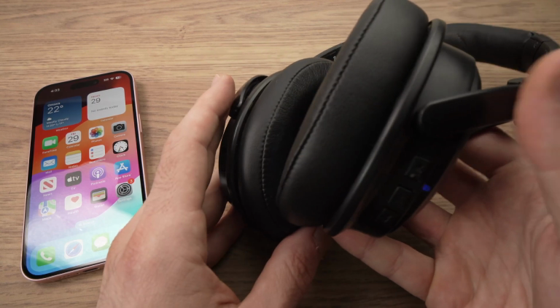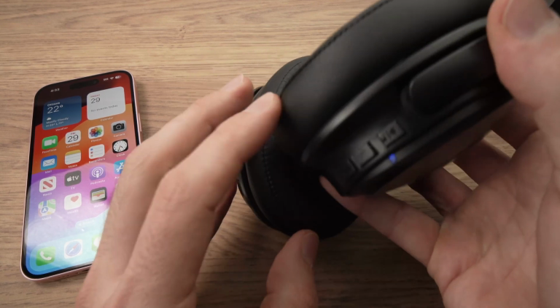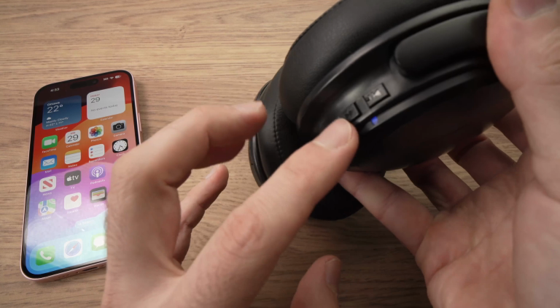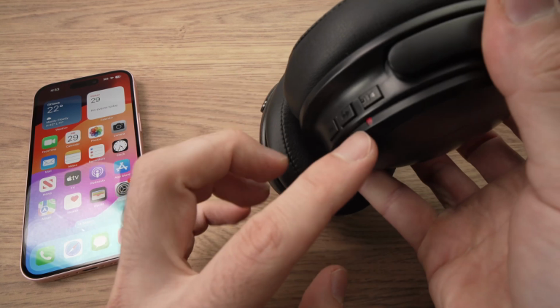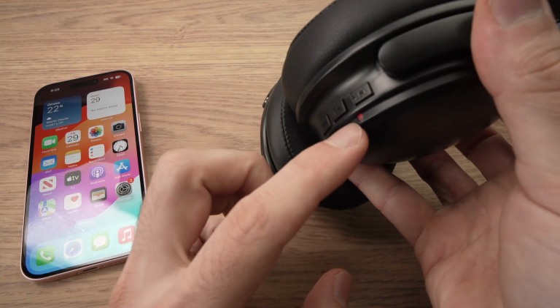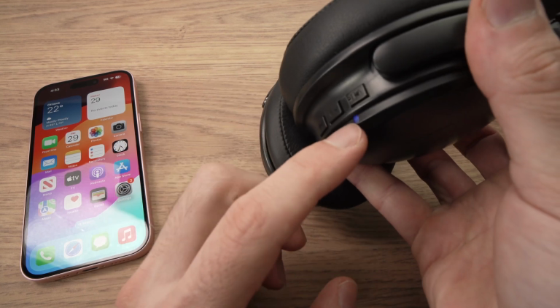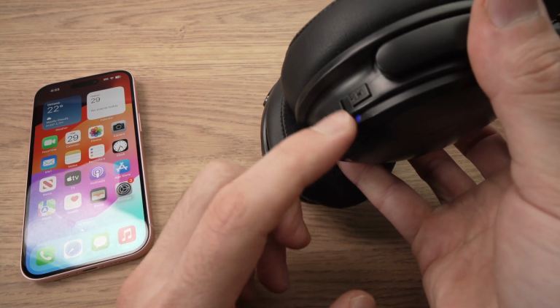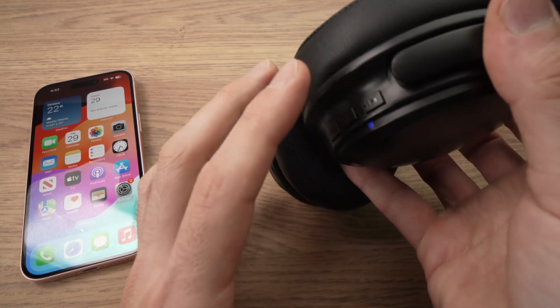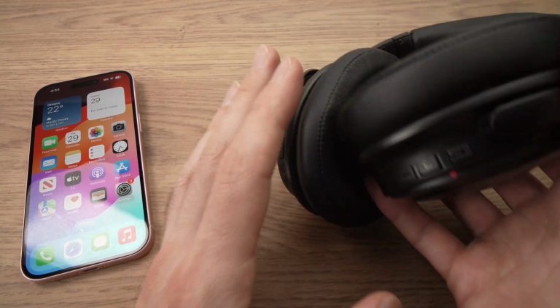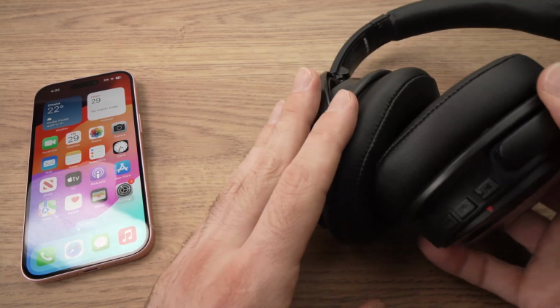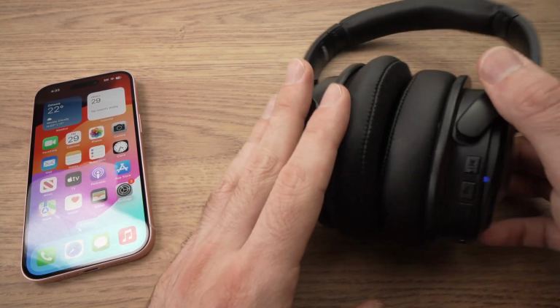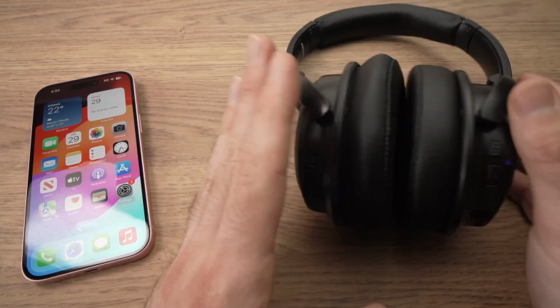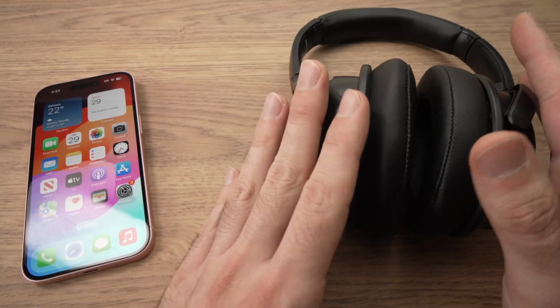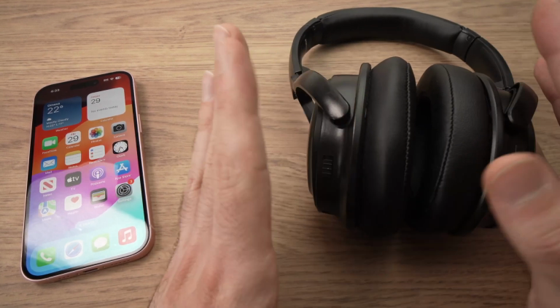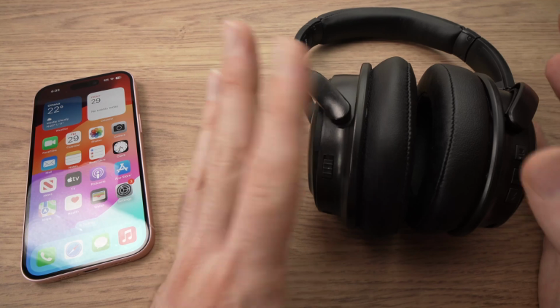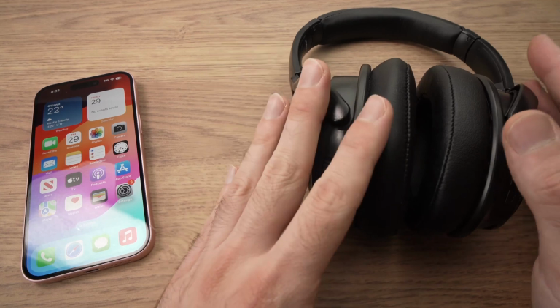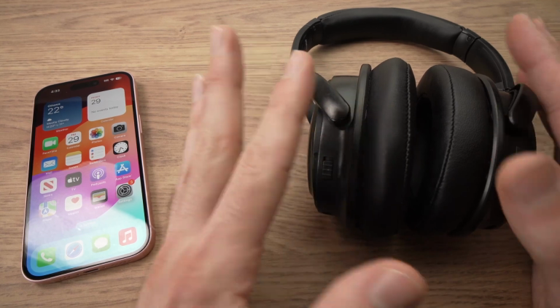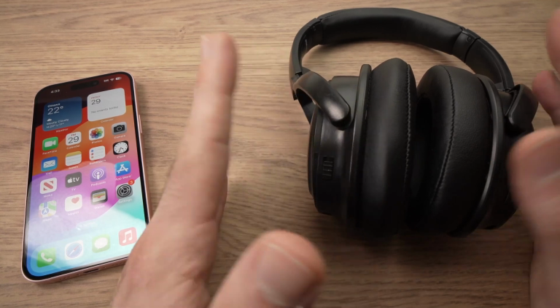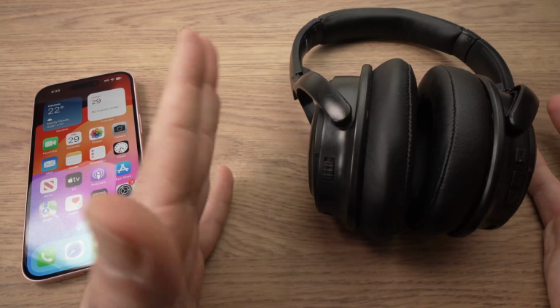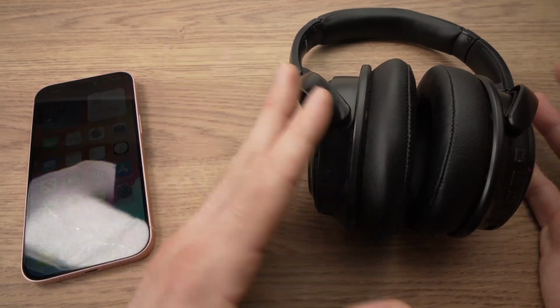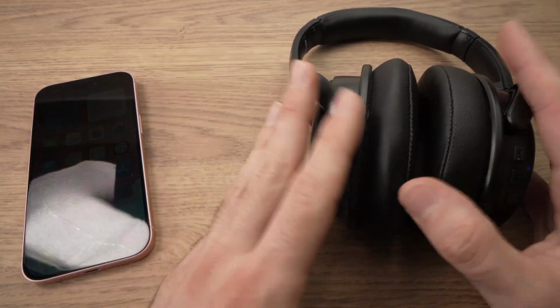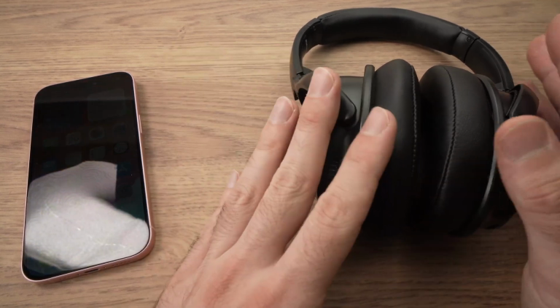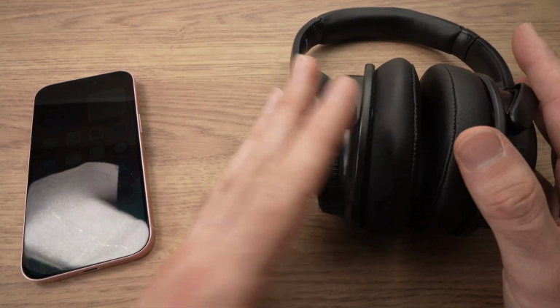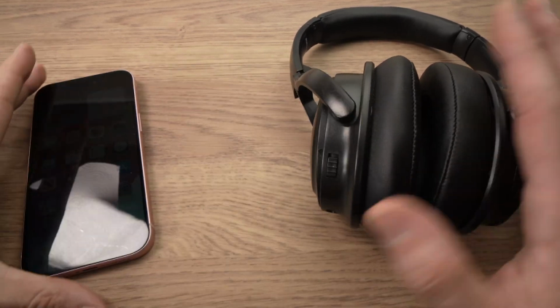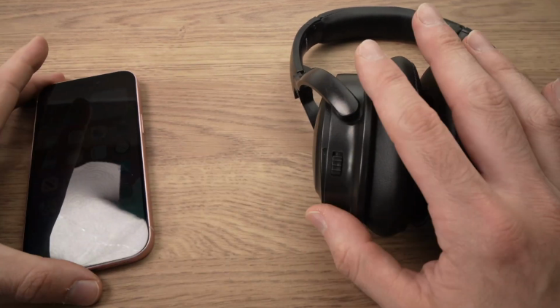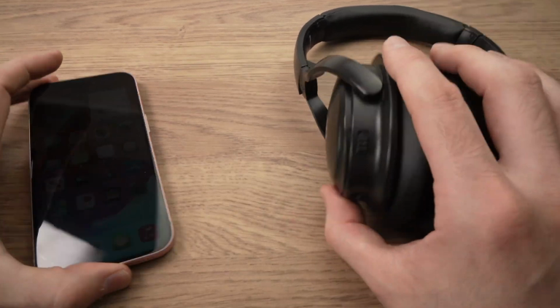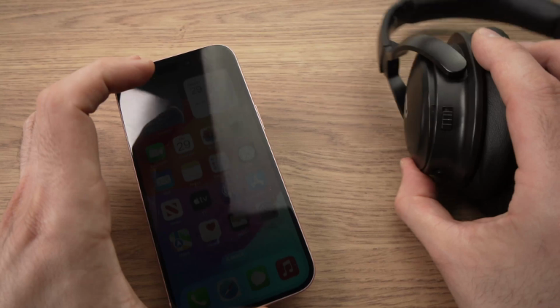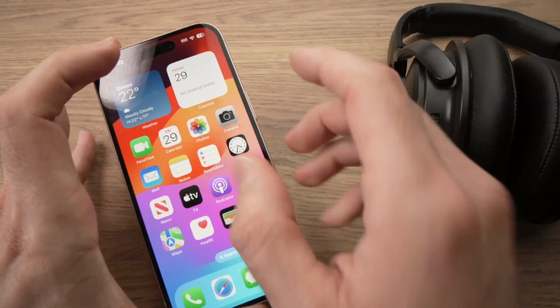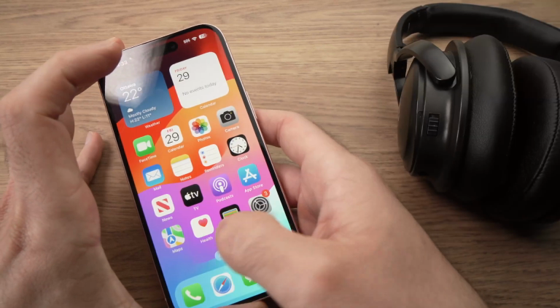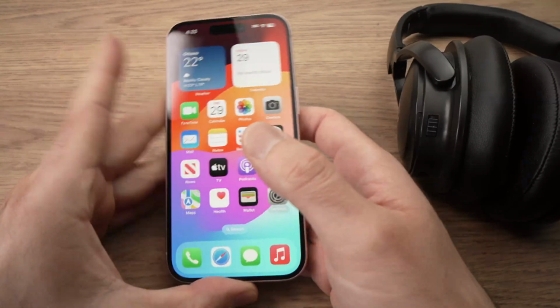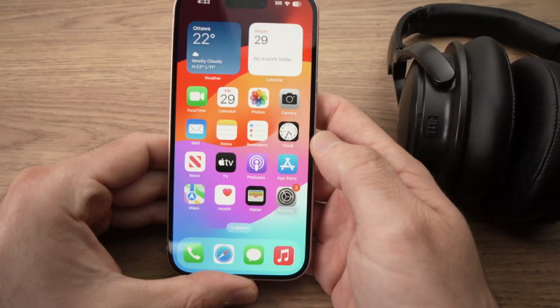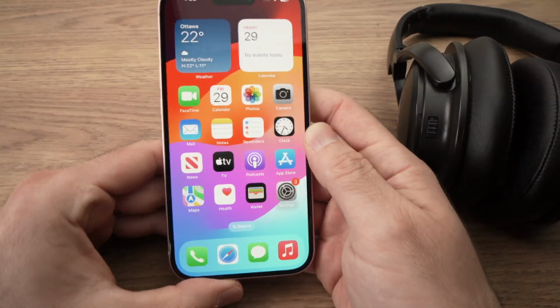Now I can release and usually the light will flash. Different models work different ways, so maybe yours are different. In this case I've put them in pairing mode, so I'll go back on my phone.